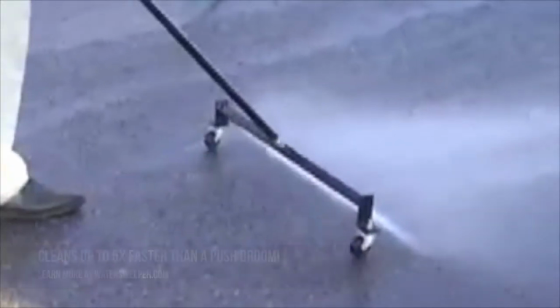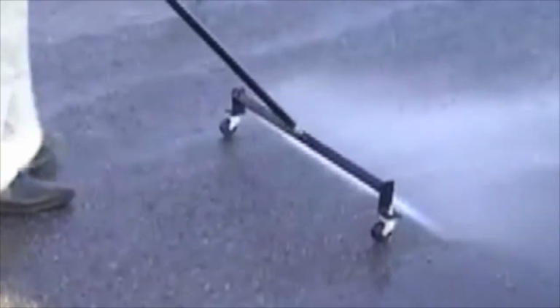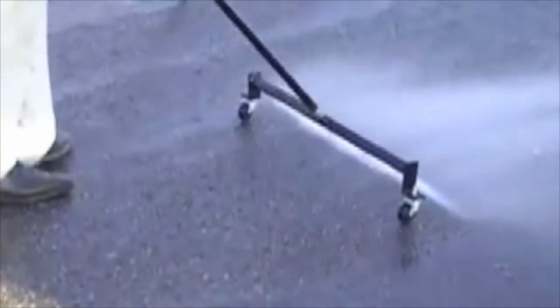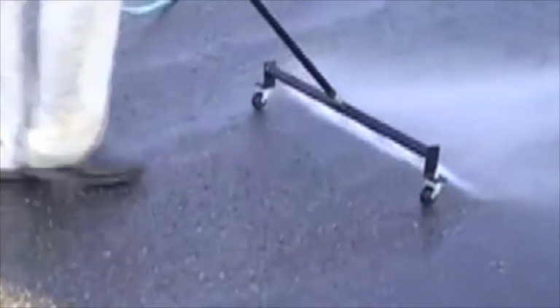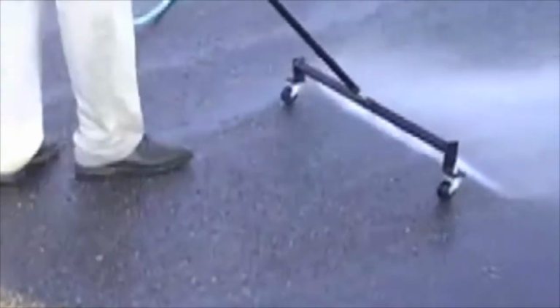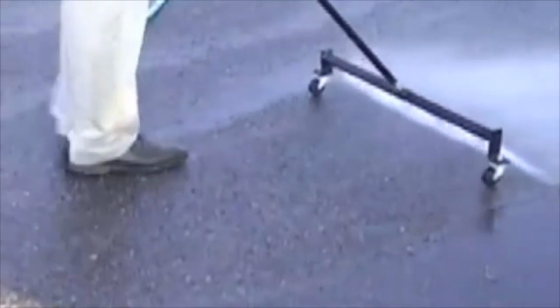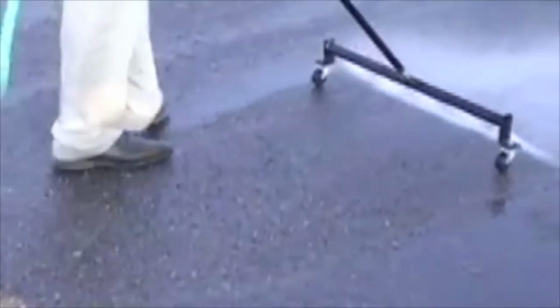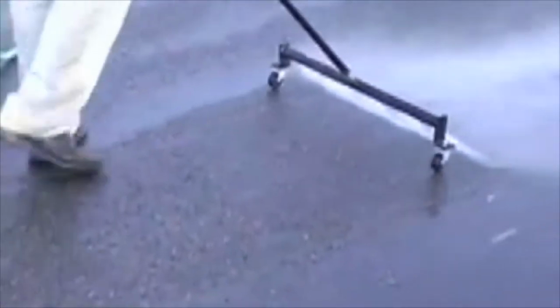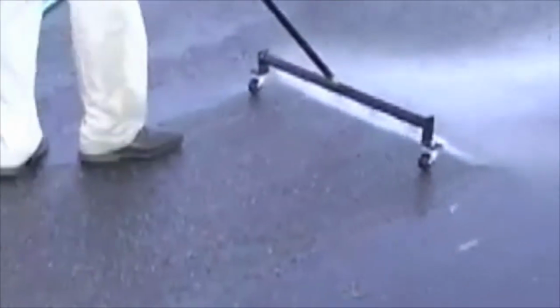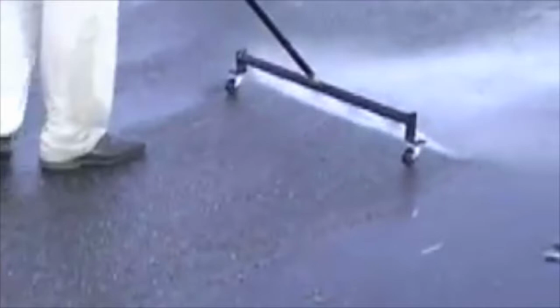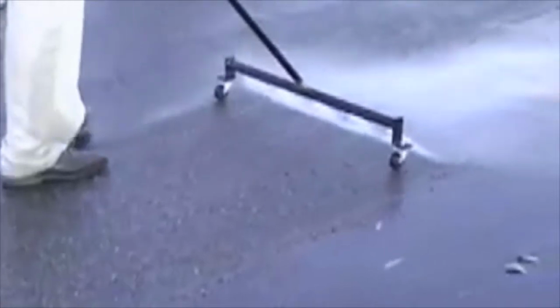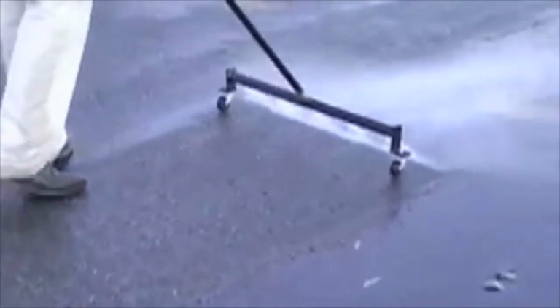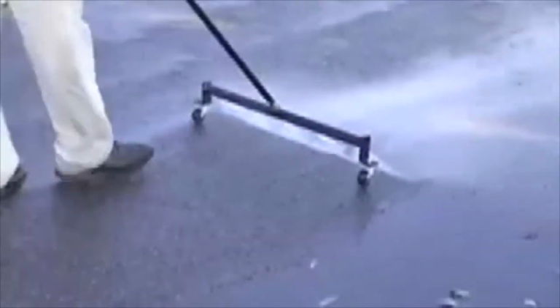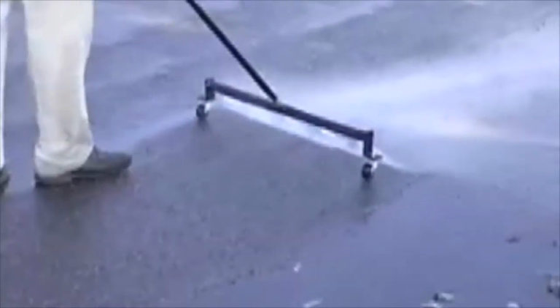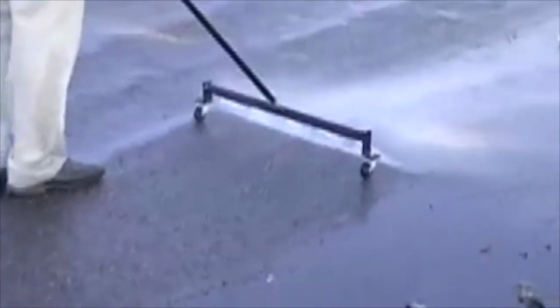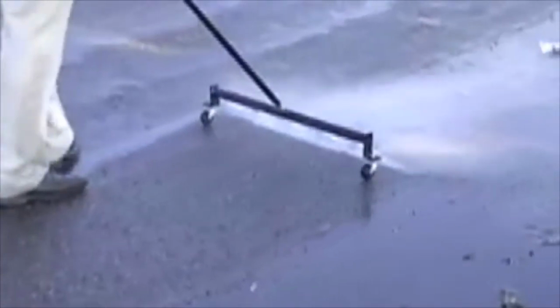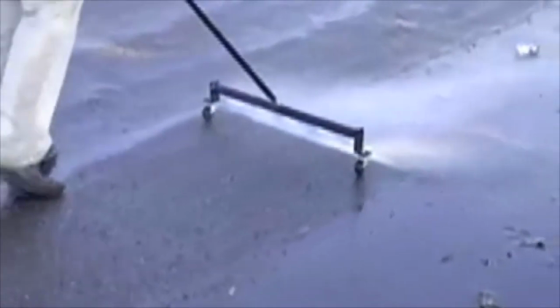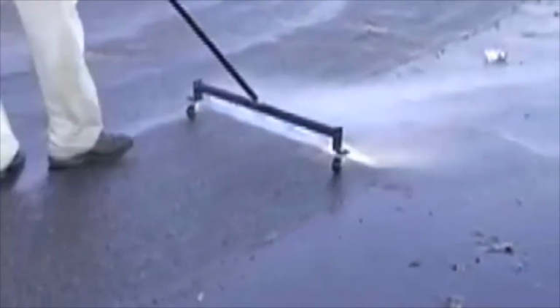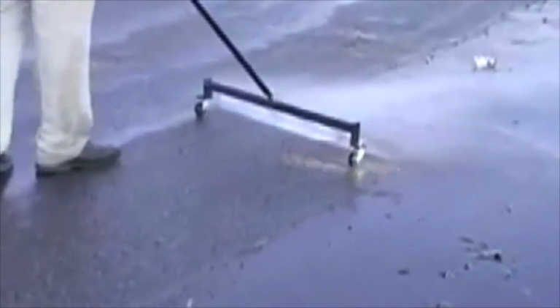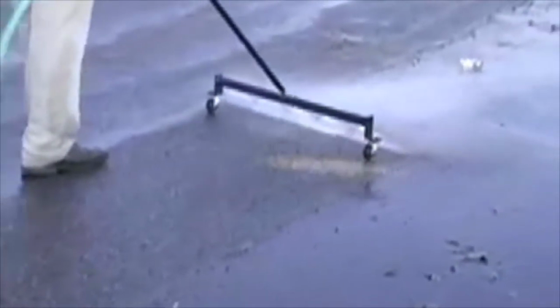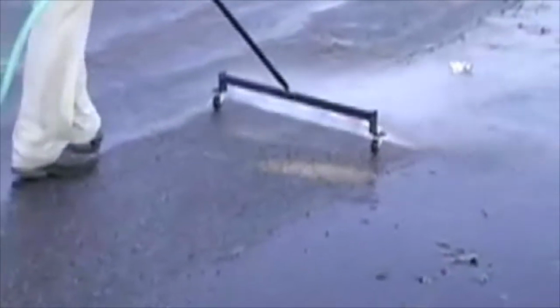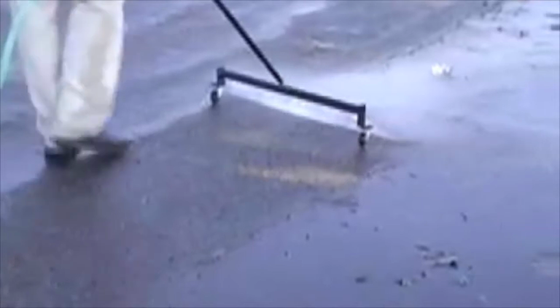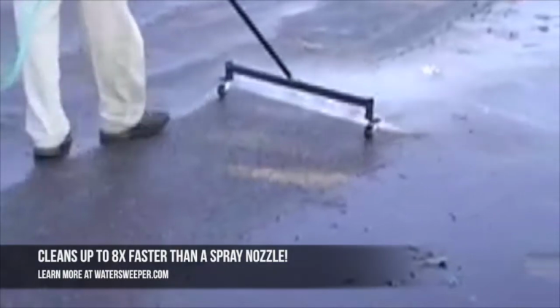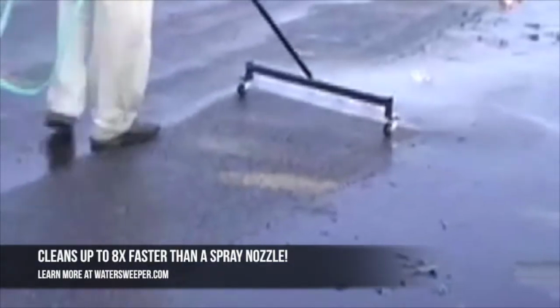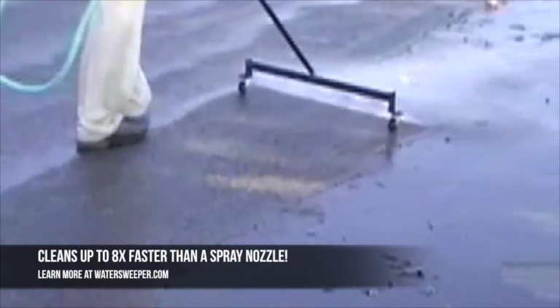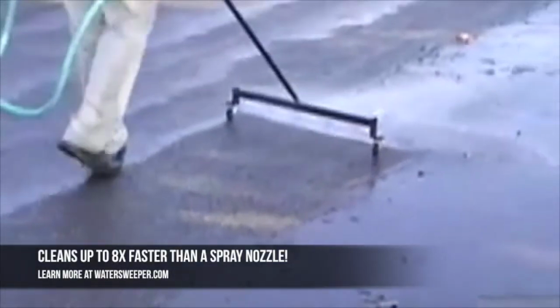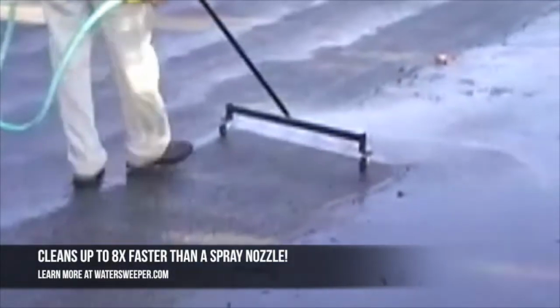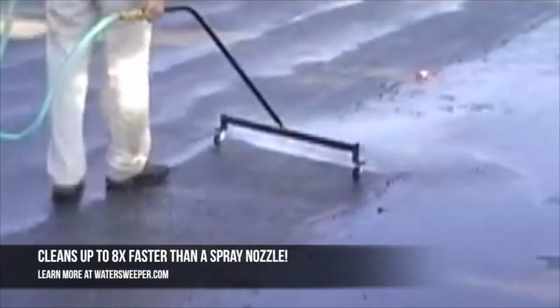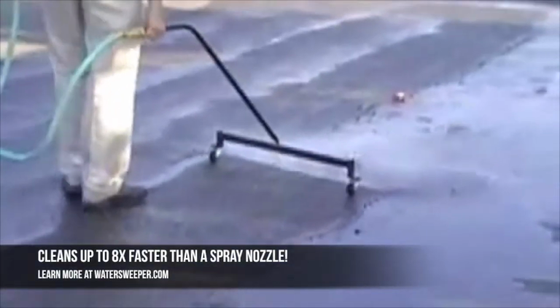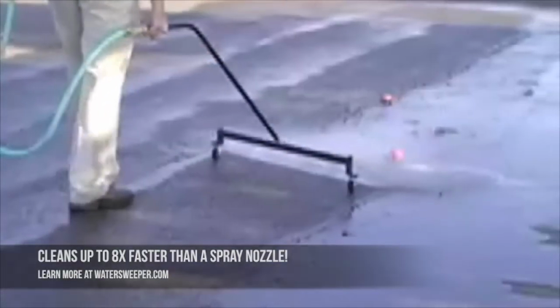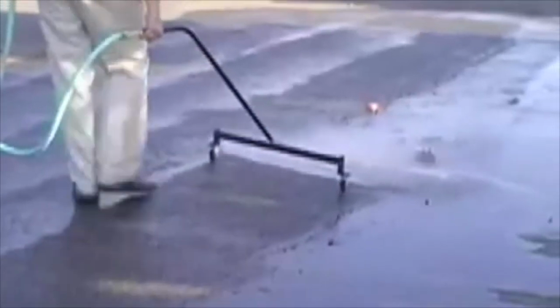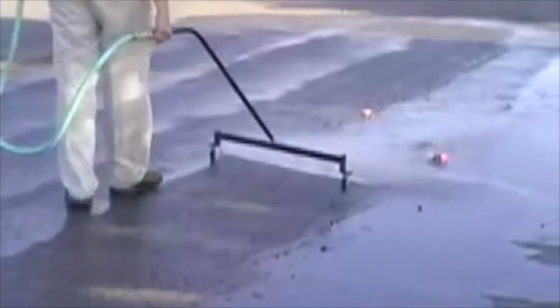A spray nozzle on a garden hose cleans an area only a few inches wide at a time and just wastes most of the water that it uses. The Water Sweeper is up to eight times faster than a spray nozzle and uses only one-eighth the amount of water.